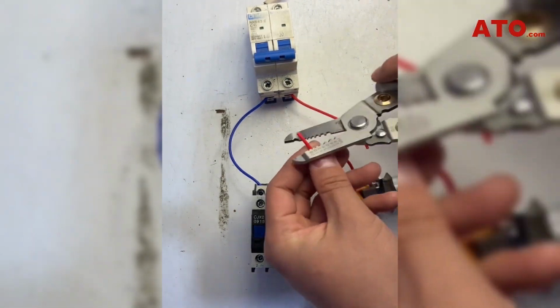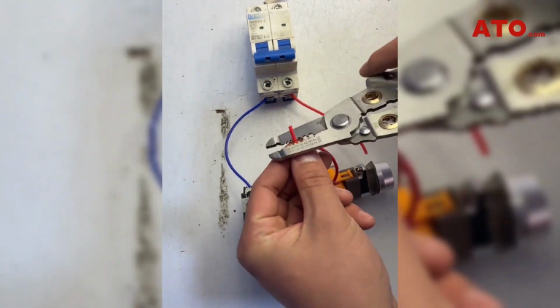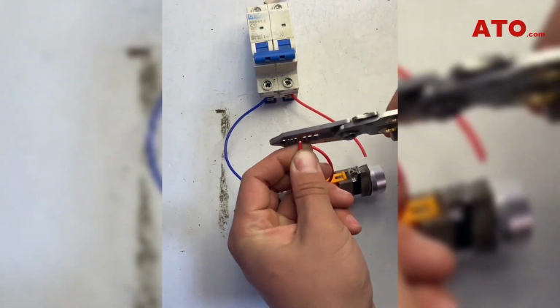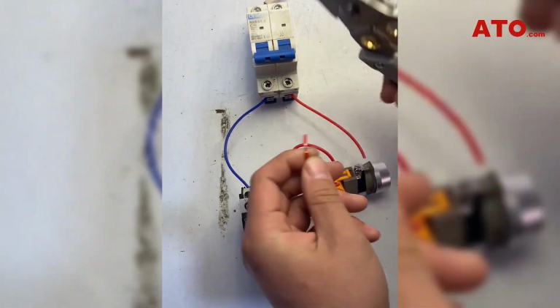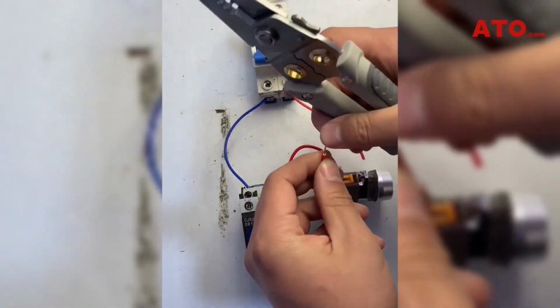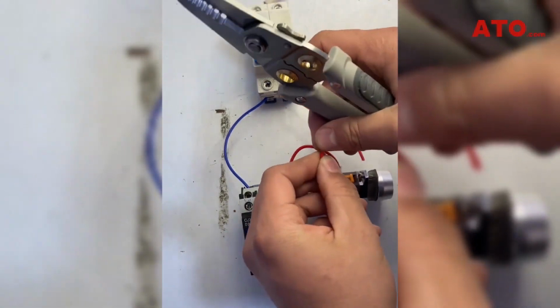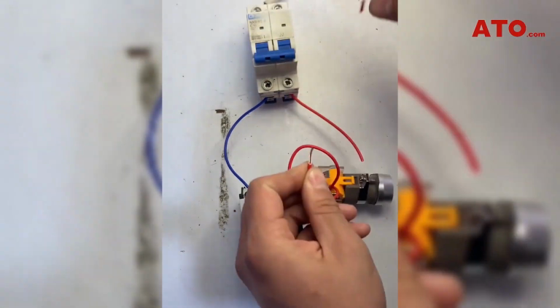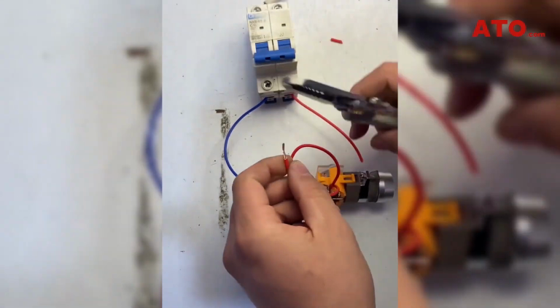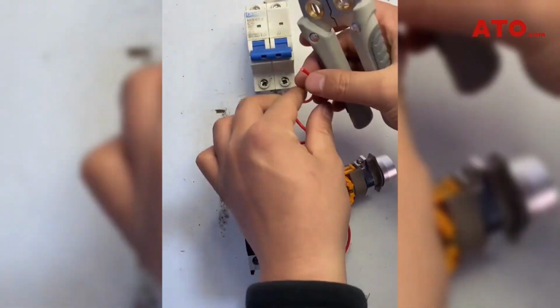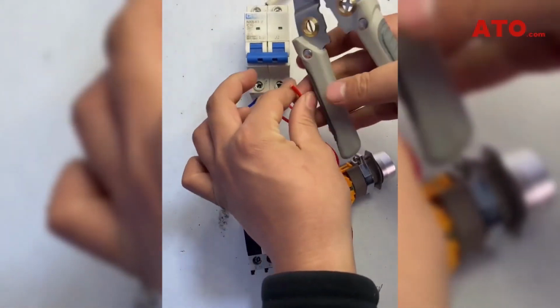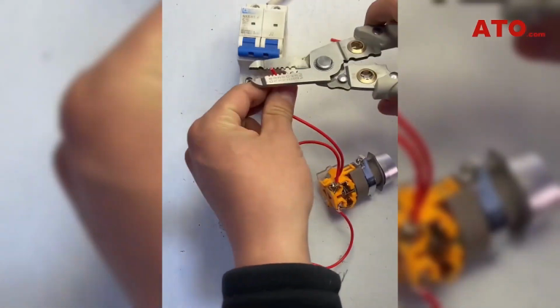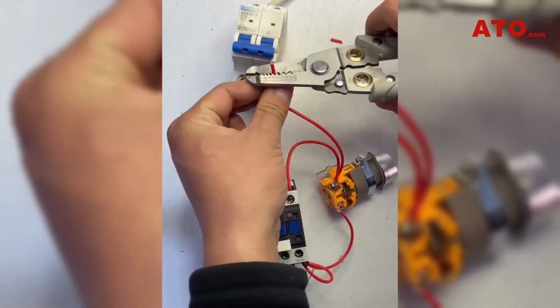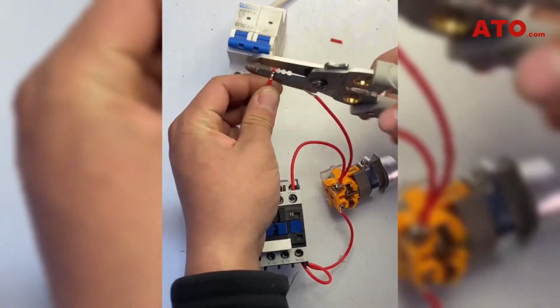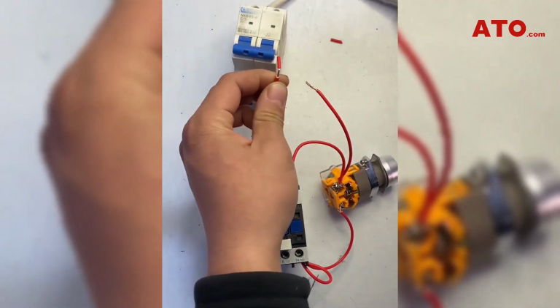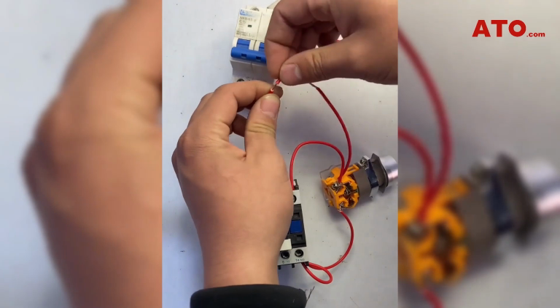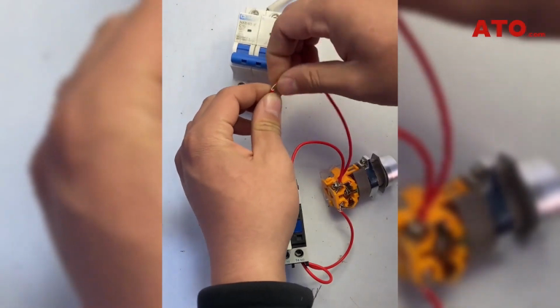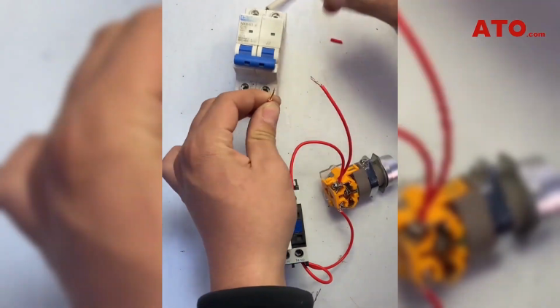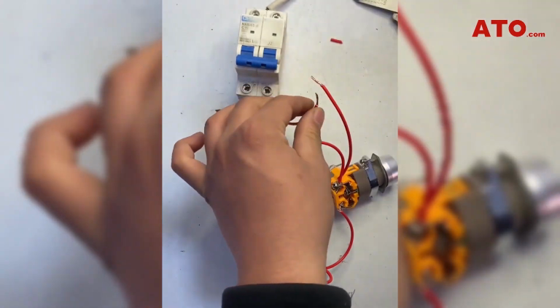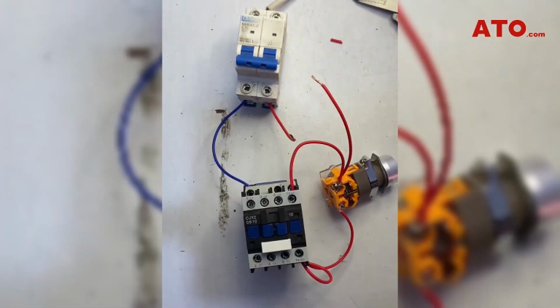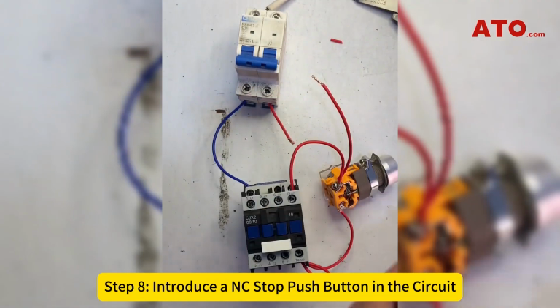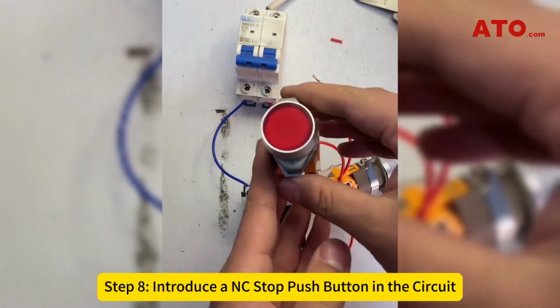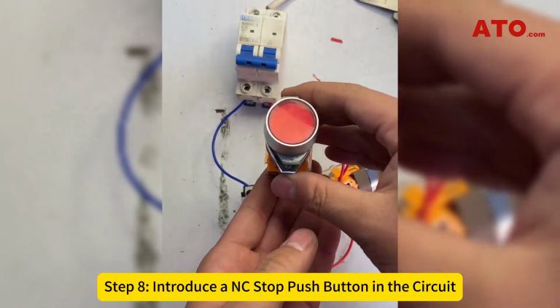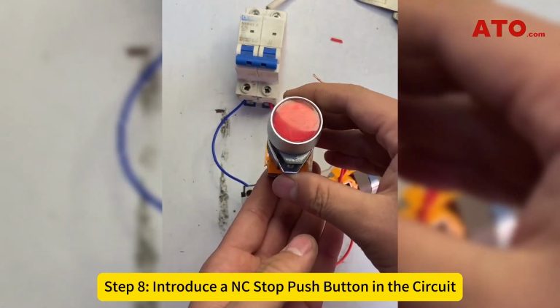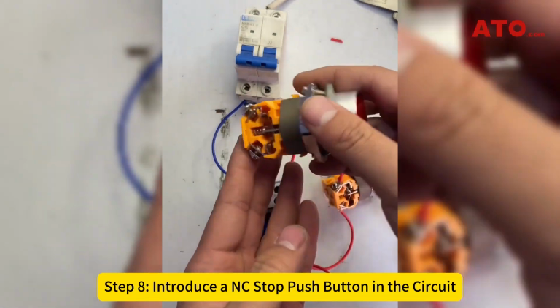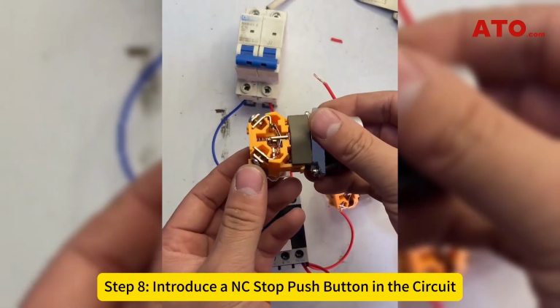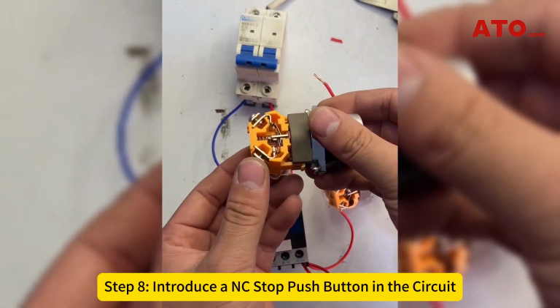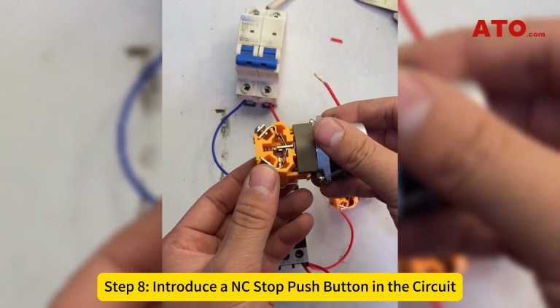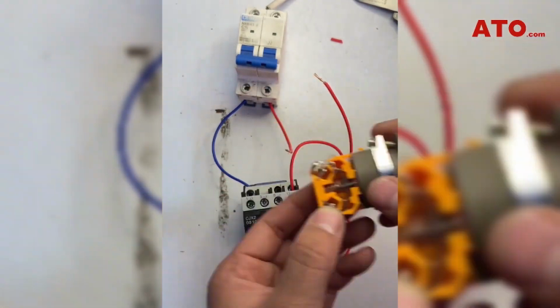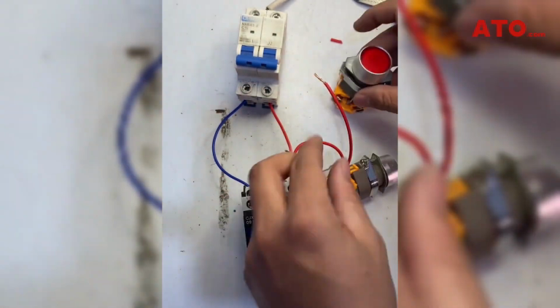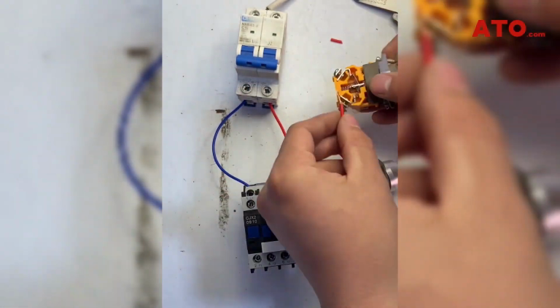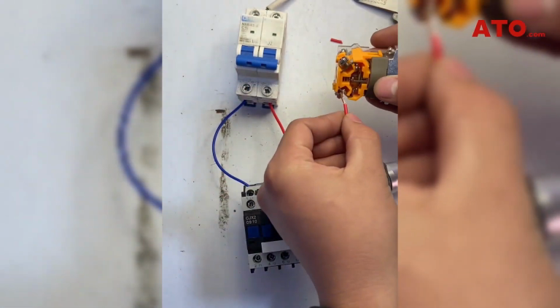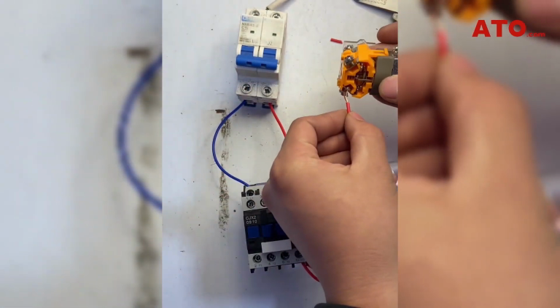Step 7: Cut the live wire and strip the insulation off the wires. Step 8: Introduce a normally closed stop push button in the circuit.